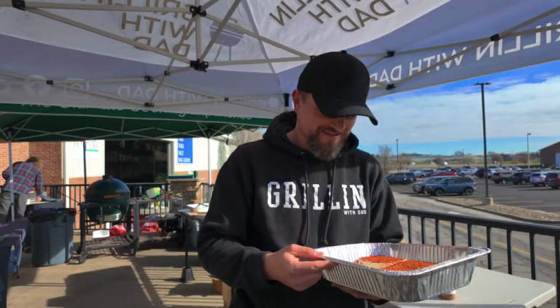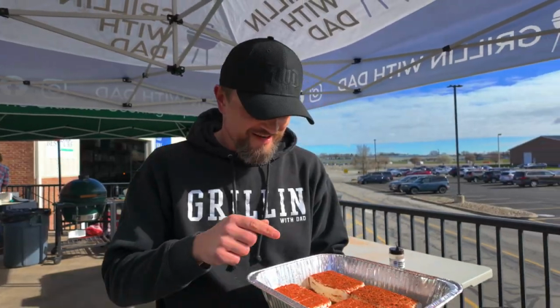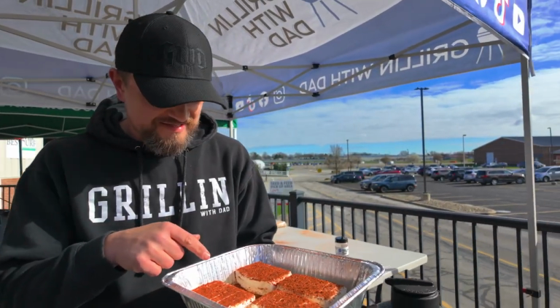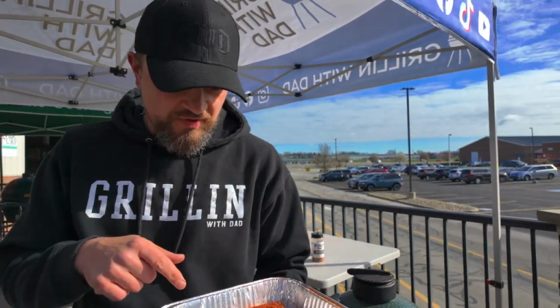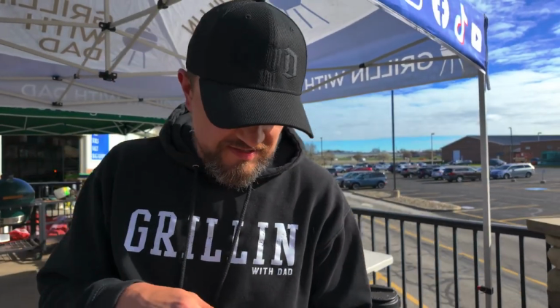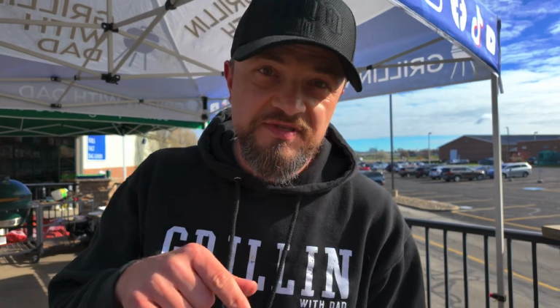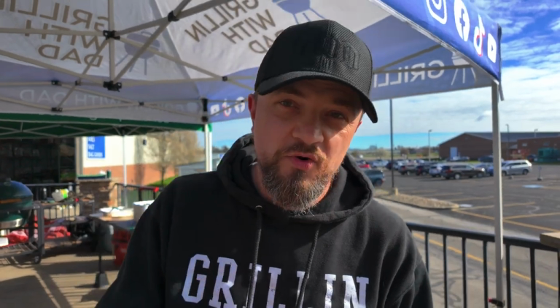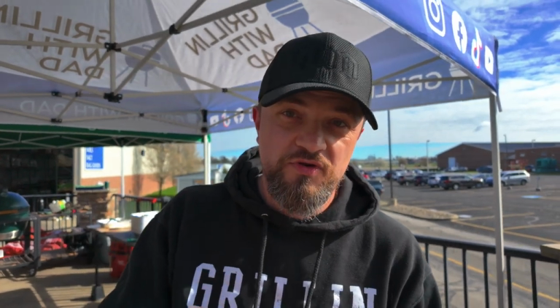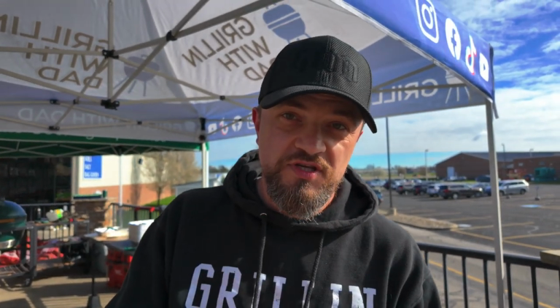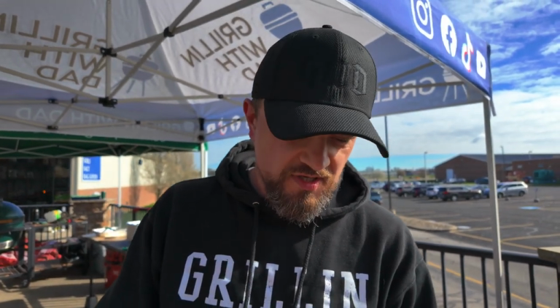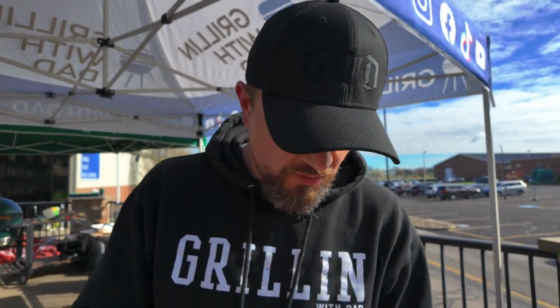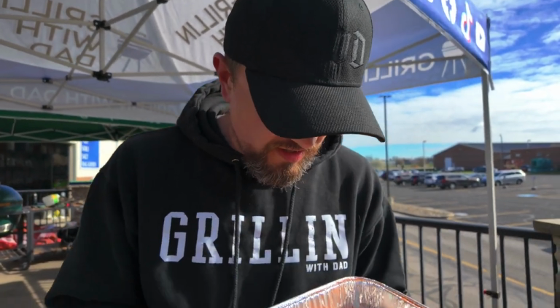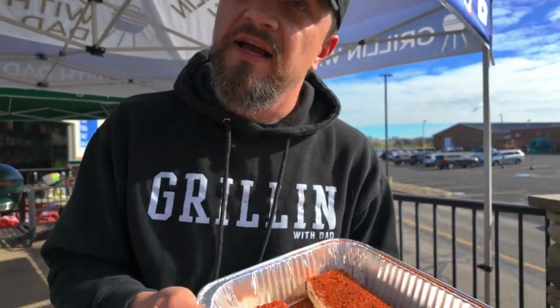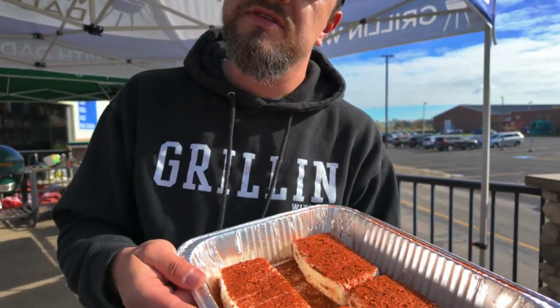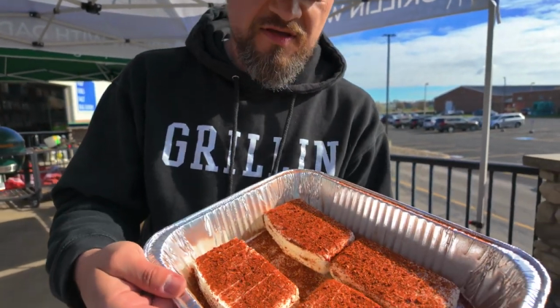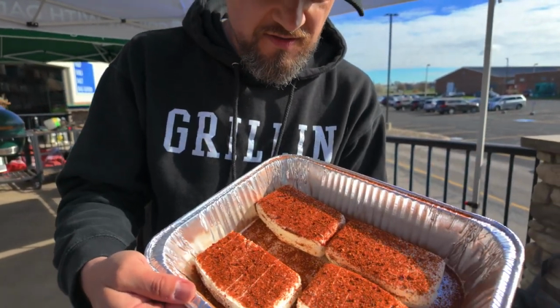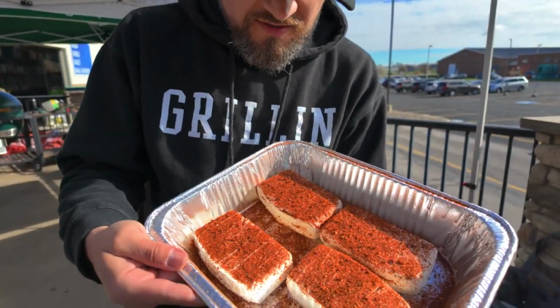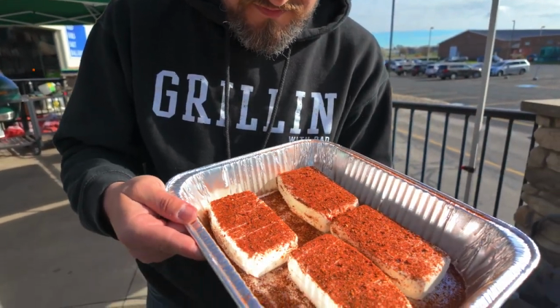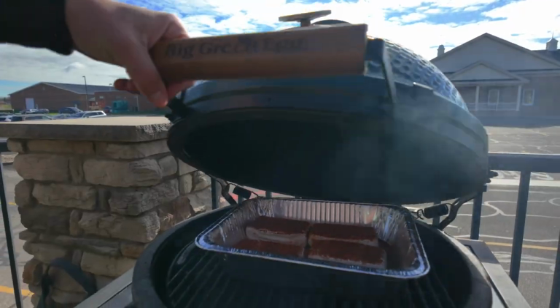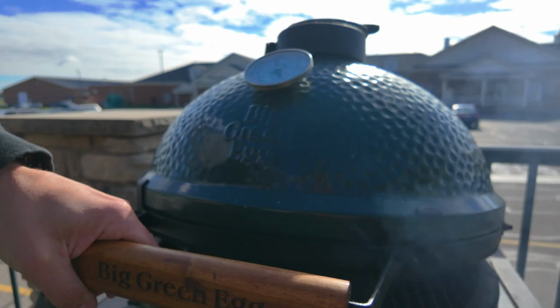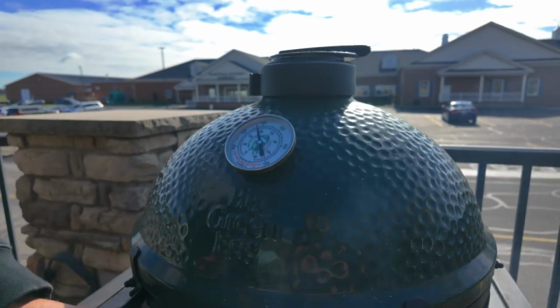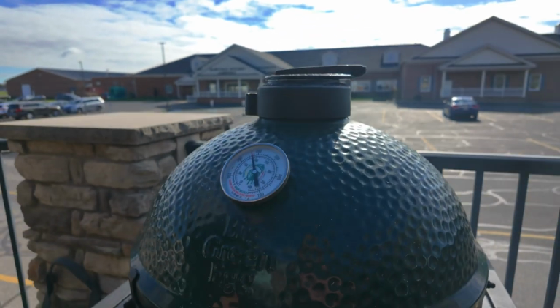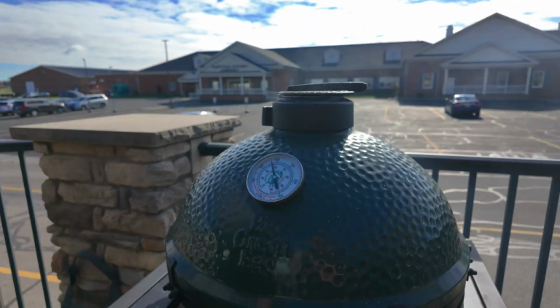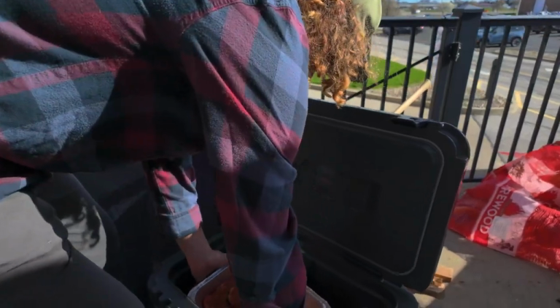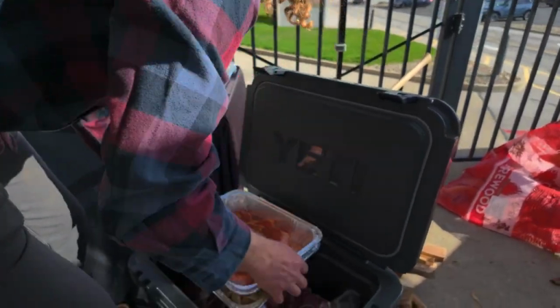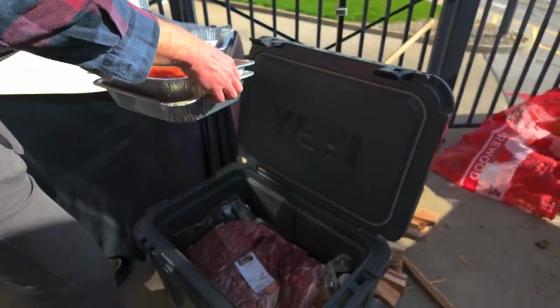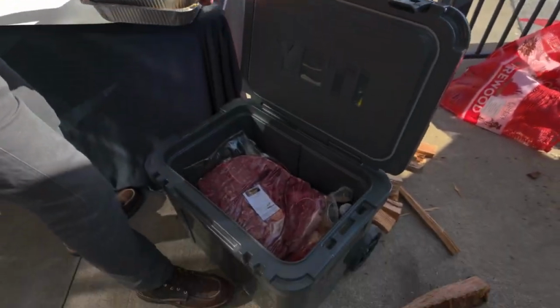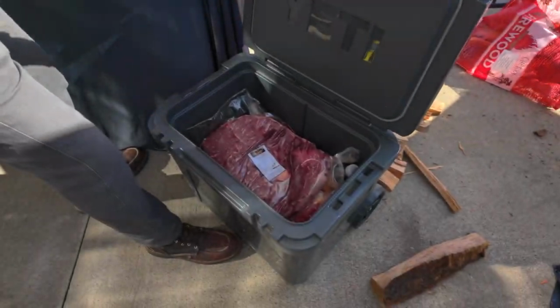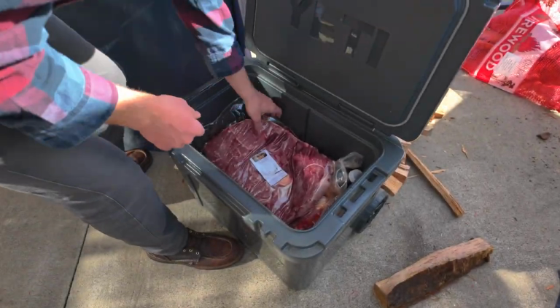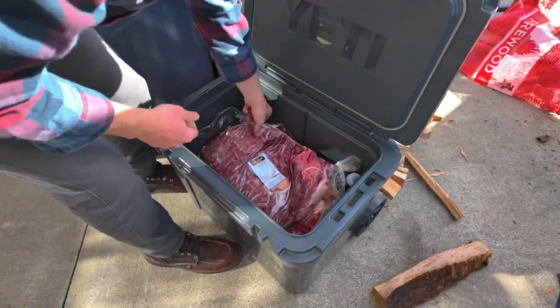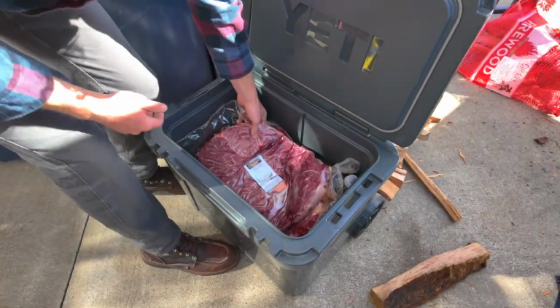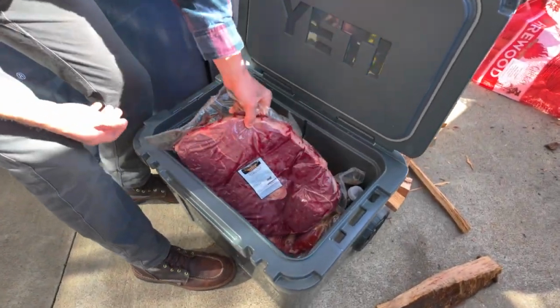Nice little braided pork loin. Next up we've got some smoked cream cheese with the taco seasoning.